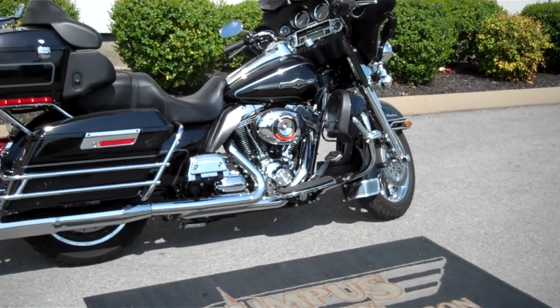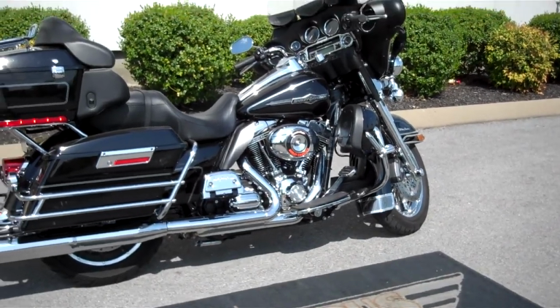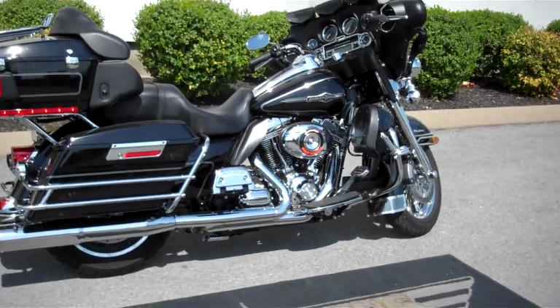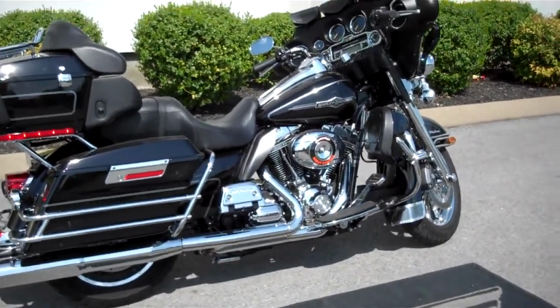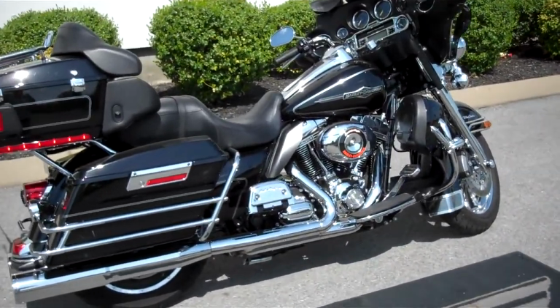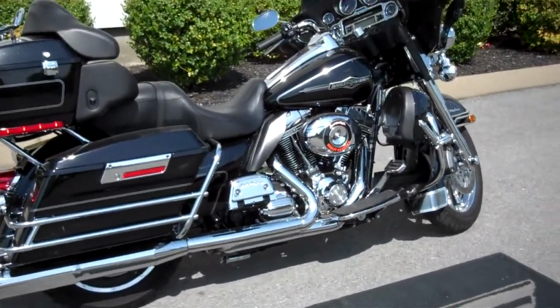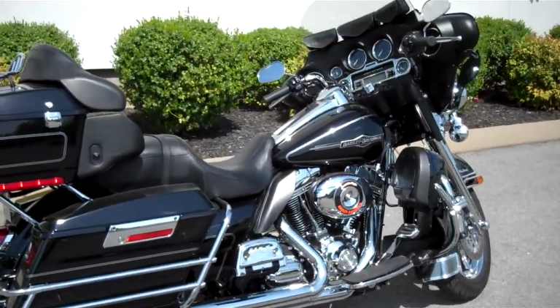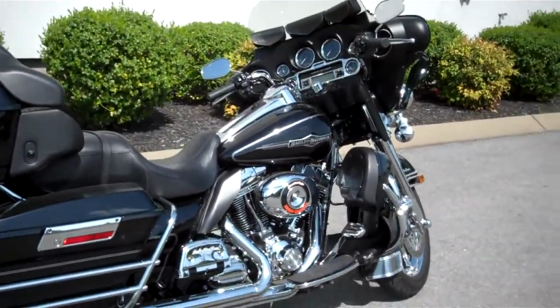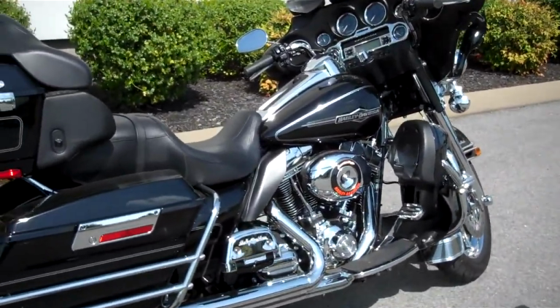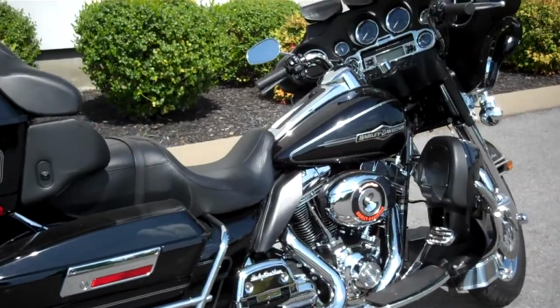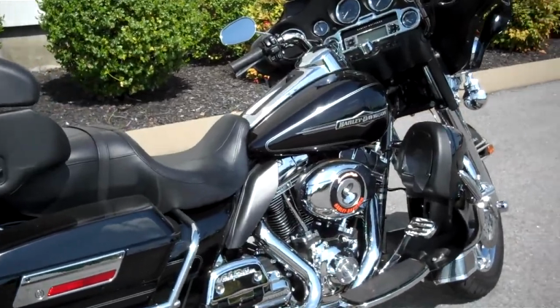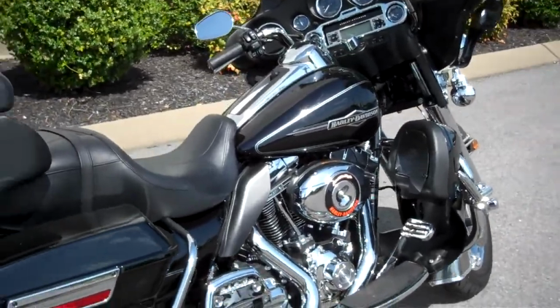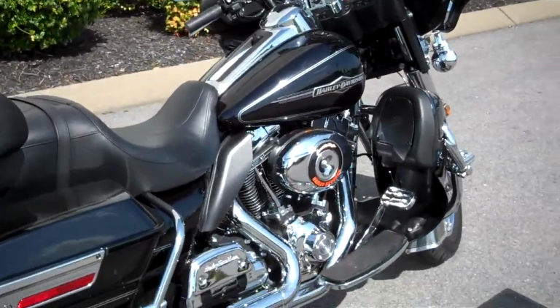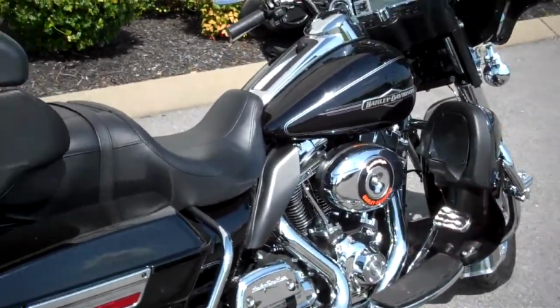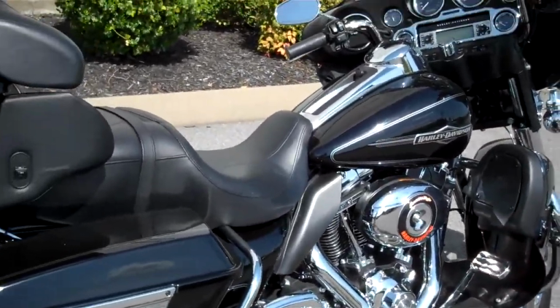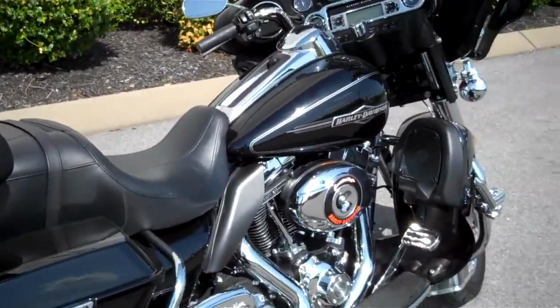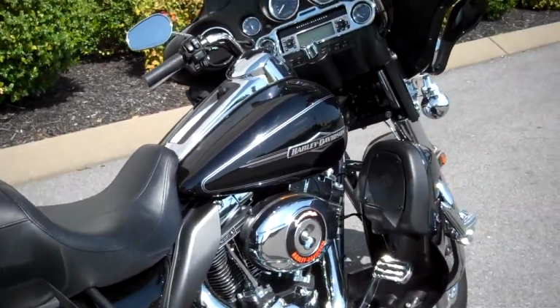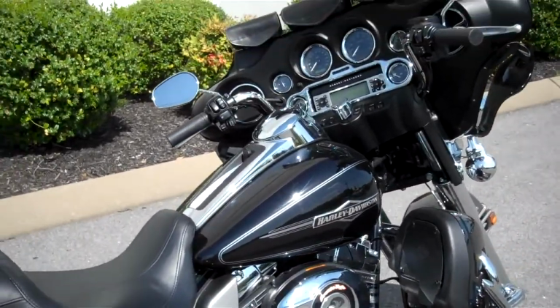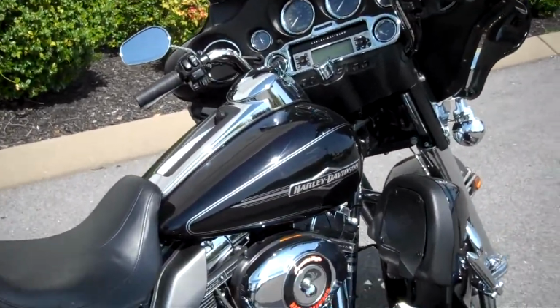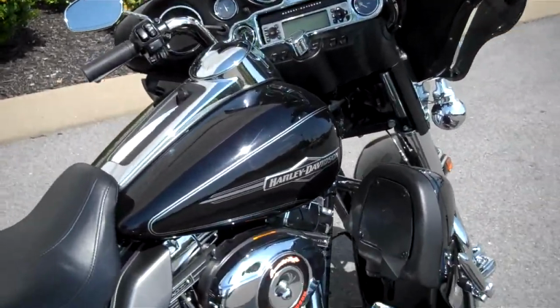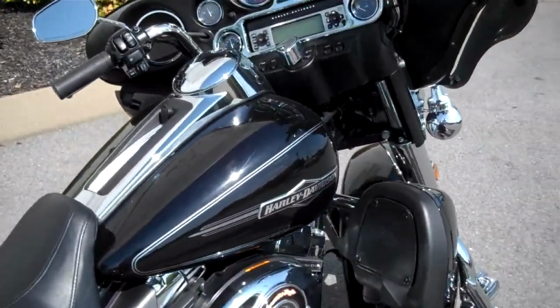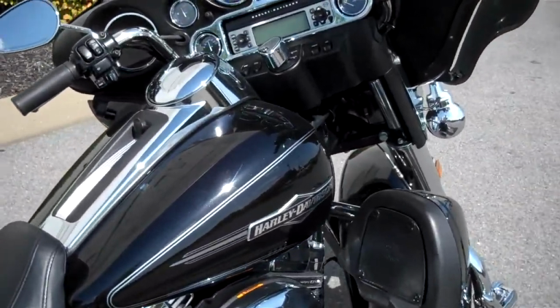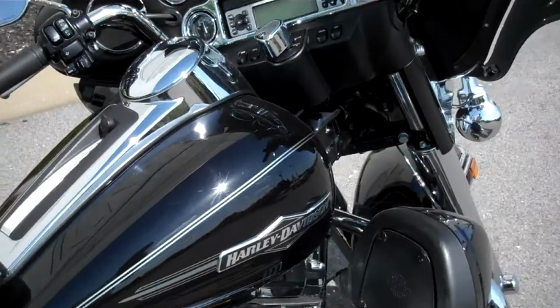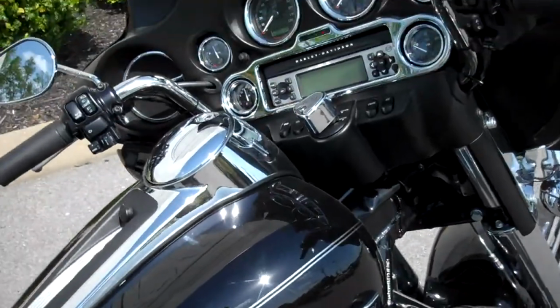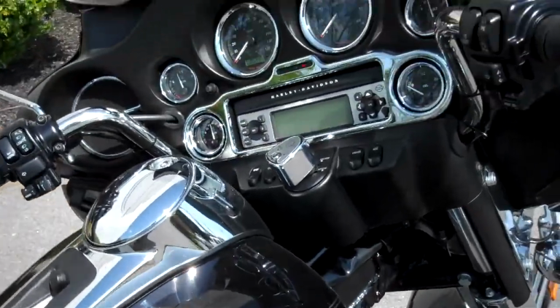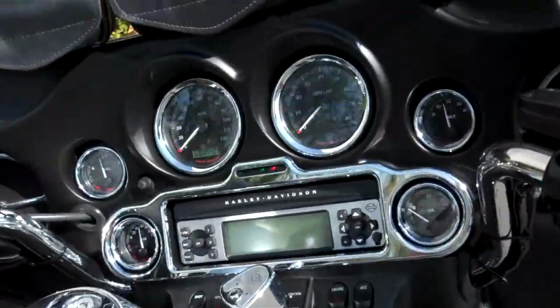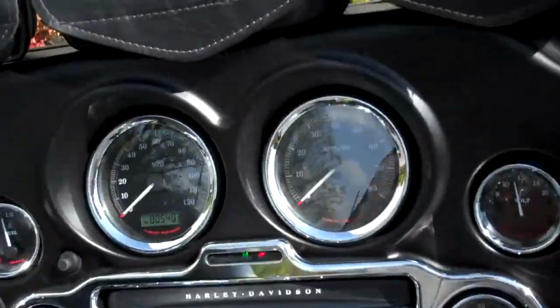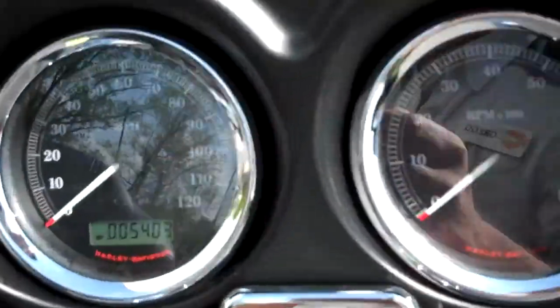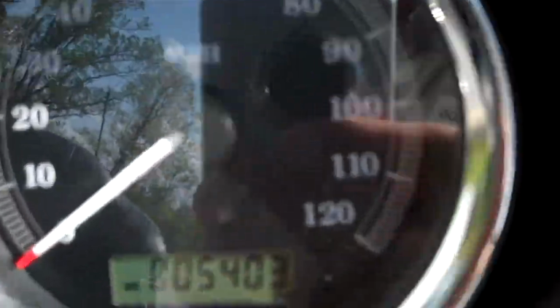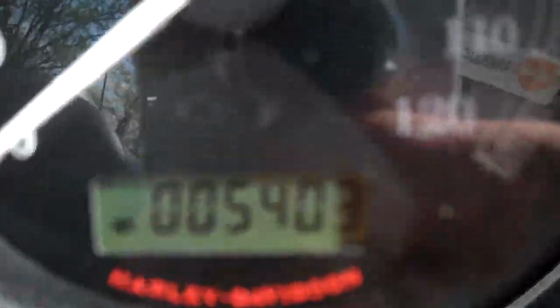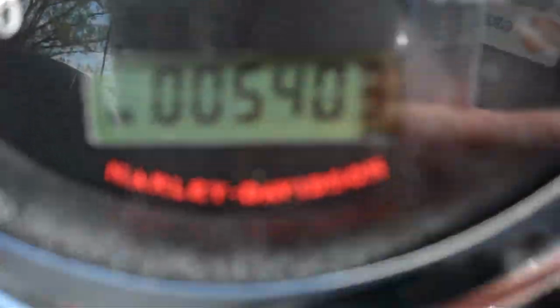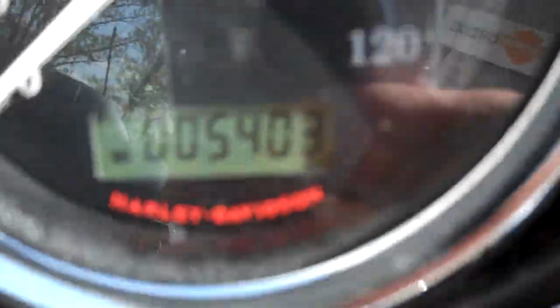Hey everyone, this is Greg, your internet sales guy down at the Murfreesboro location of Bumpus' fine family of dealerships. What we have here is a 2011 Vivid Black Ultra Classic. The motorcycle only has 5,403 miles on it.